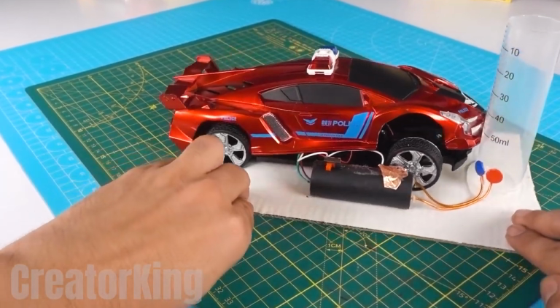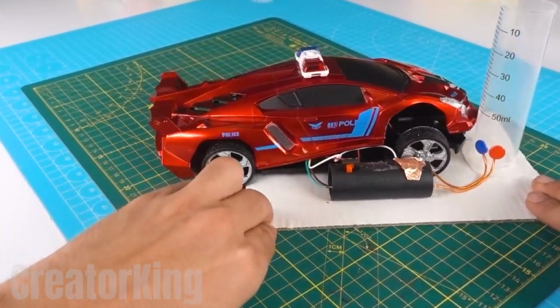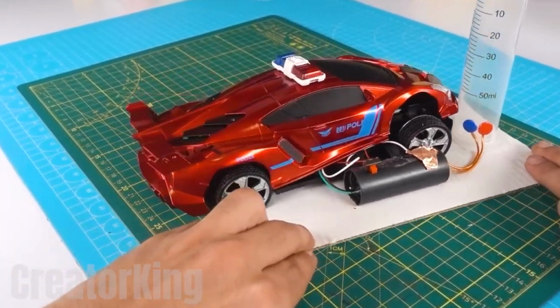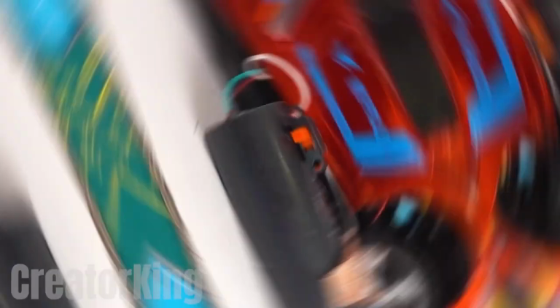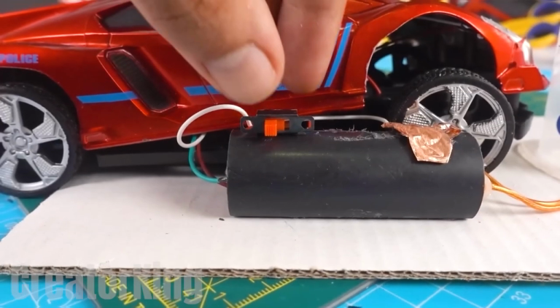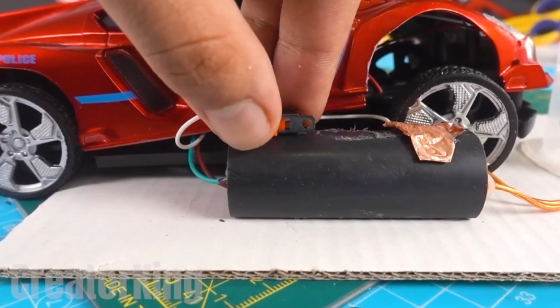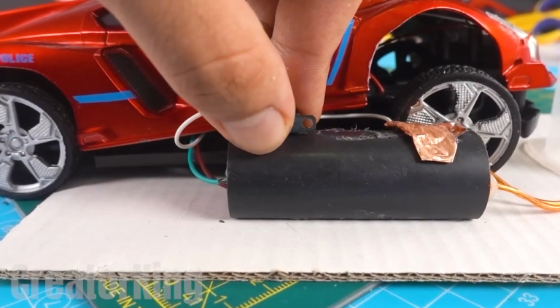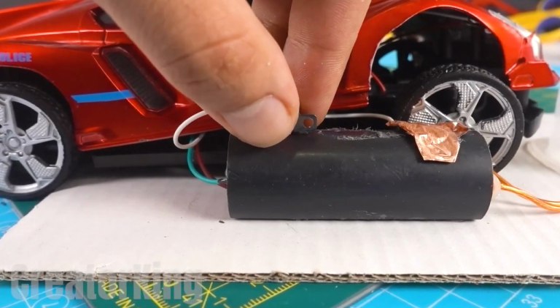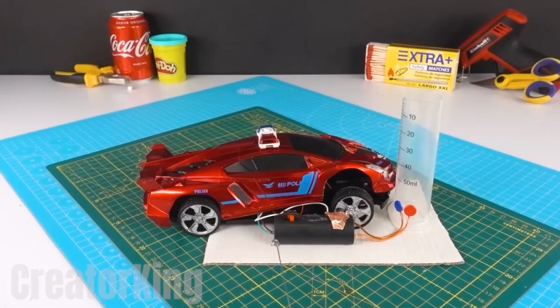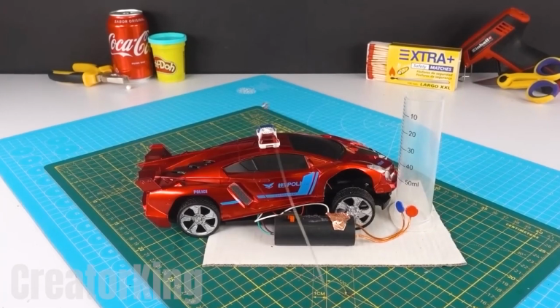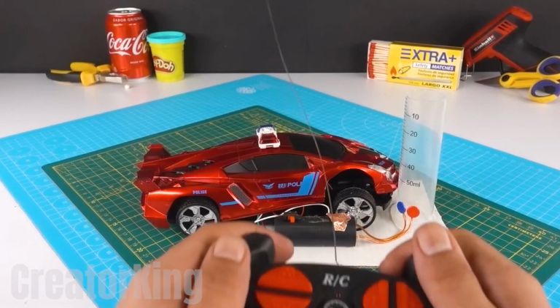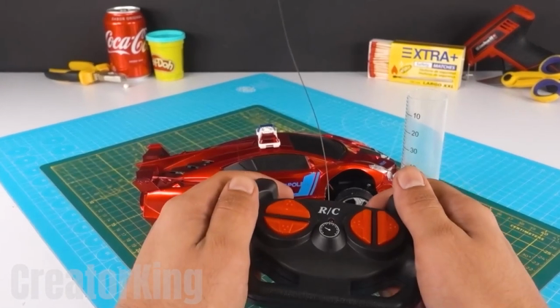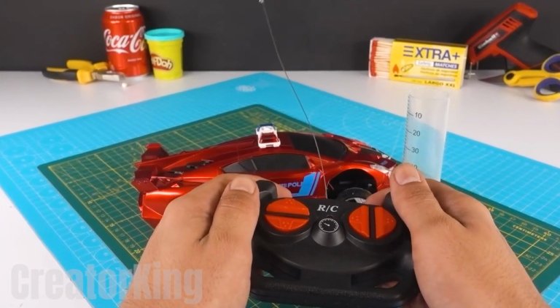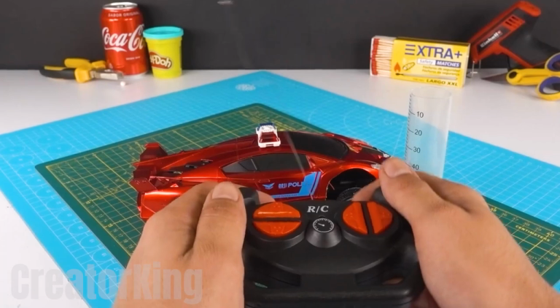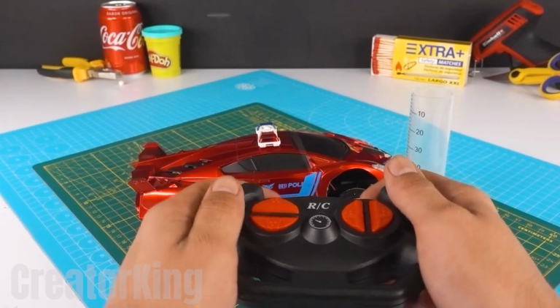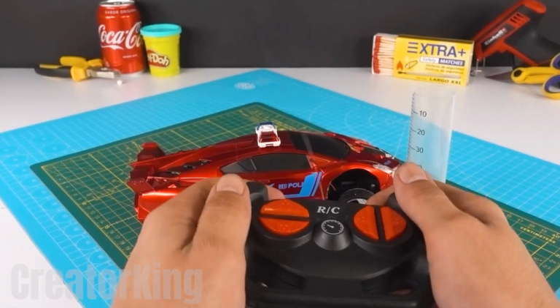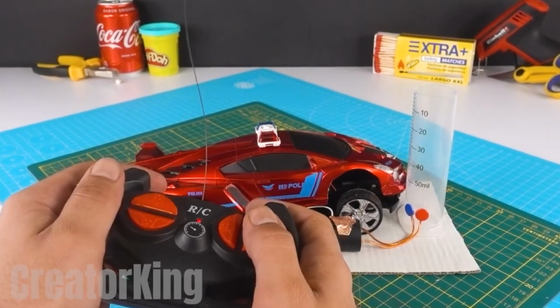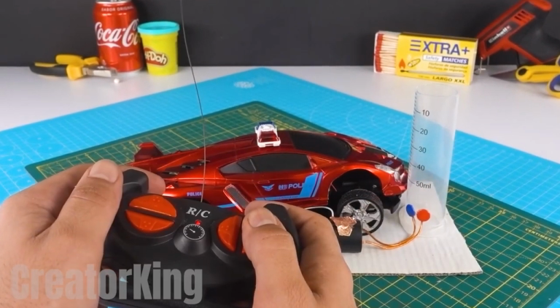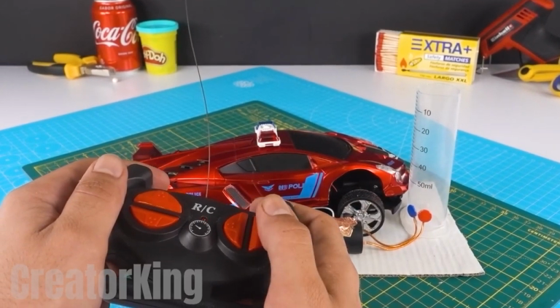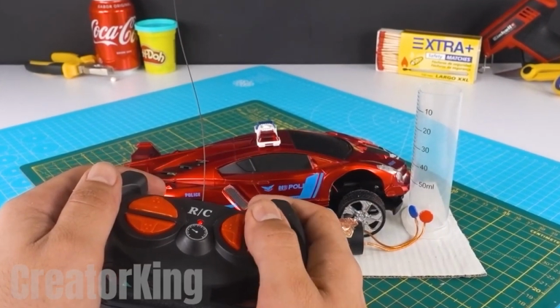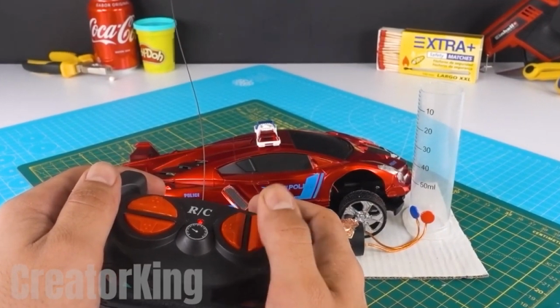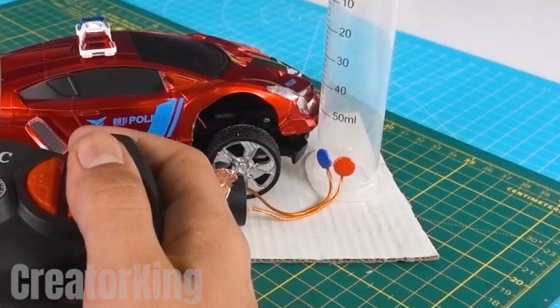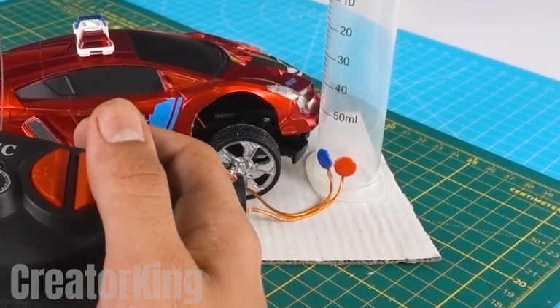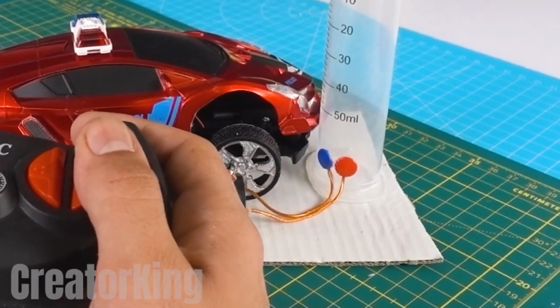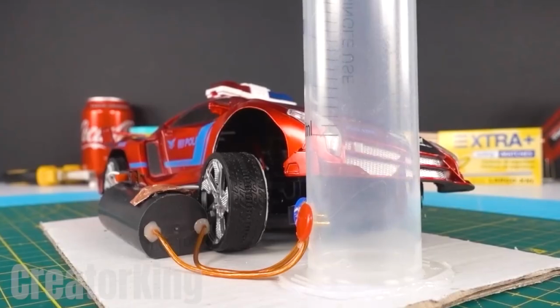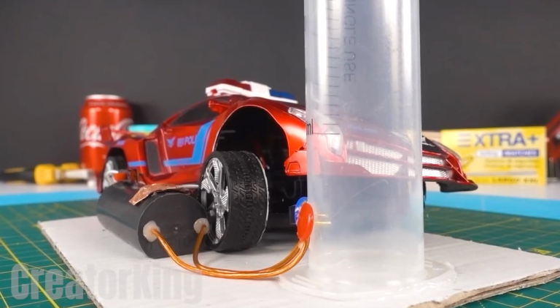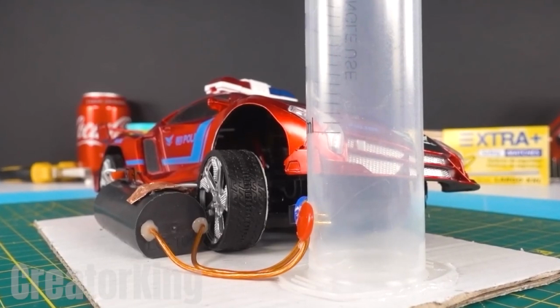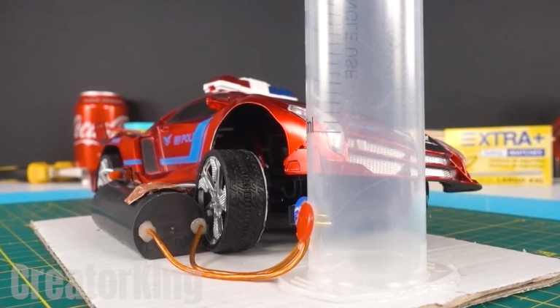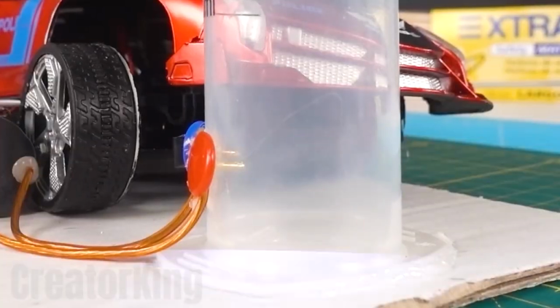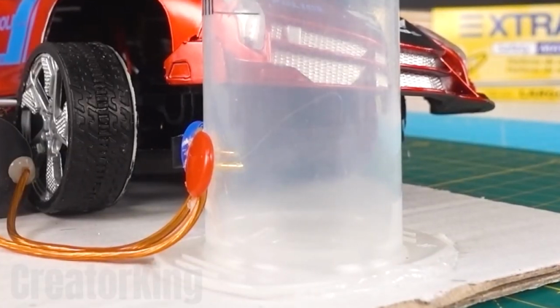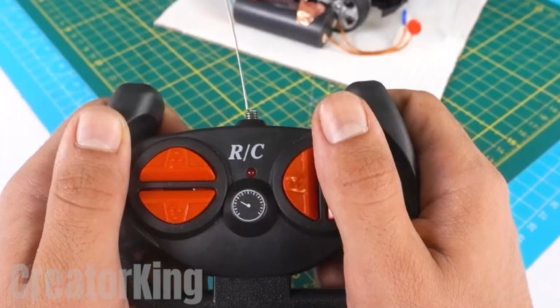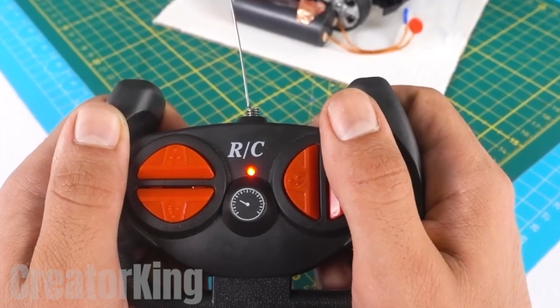I promise to return it to you intact. We are ready to party! We simply have to turn on the invention and press a button on the remote control to make the sparks come out. Let's hope that the pieces of paper don't ignite.